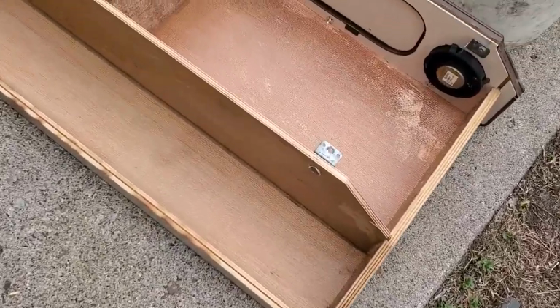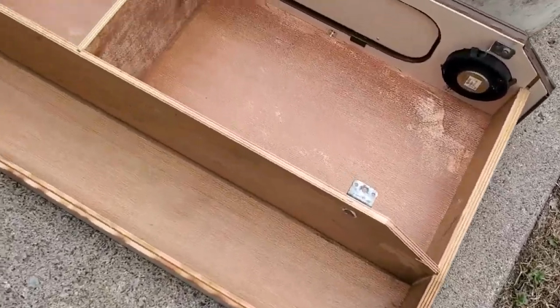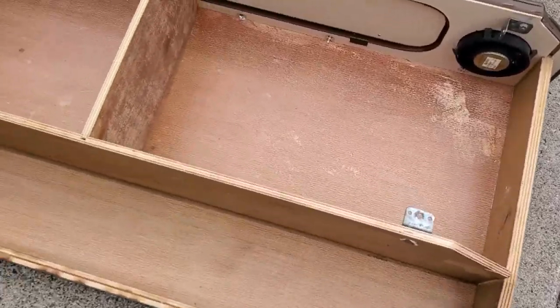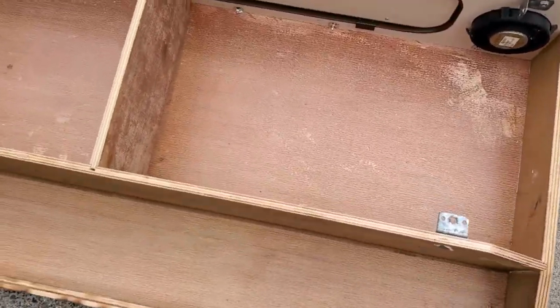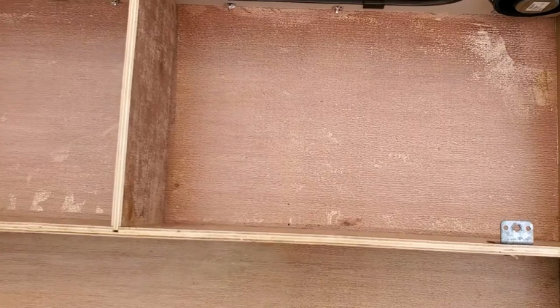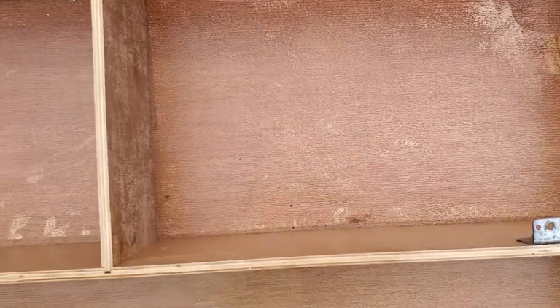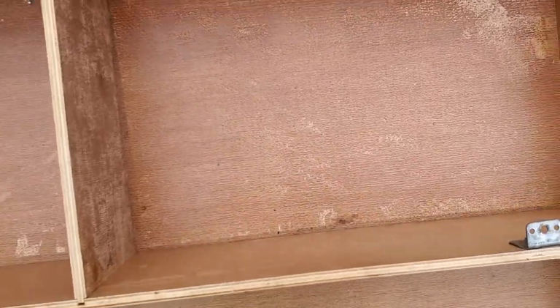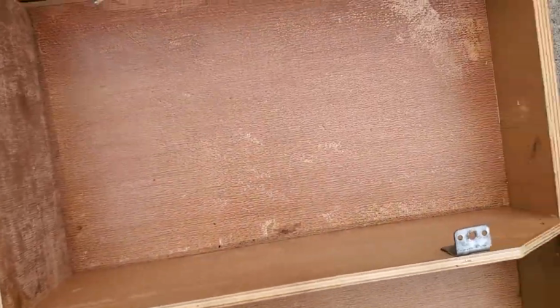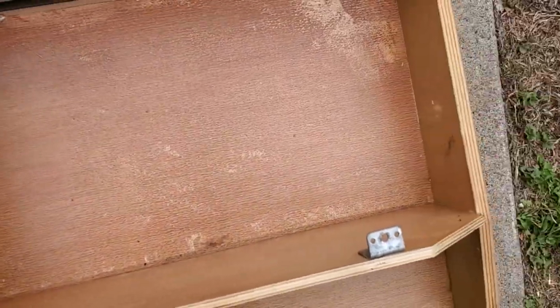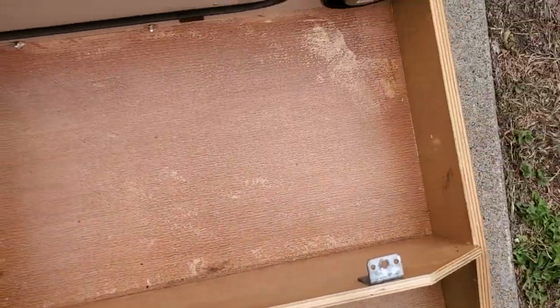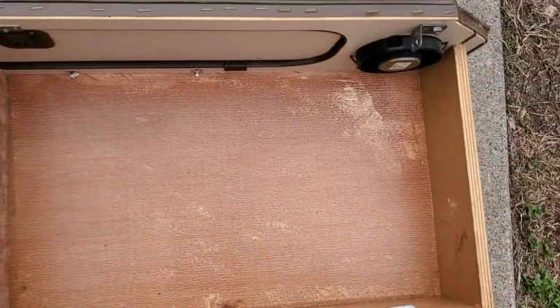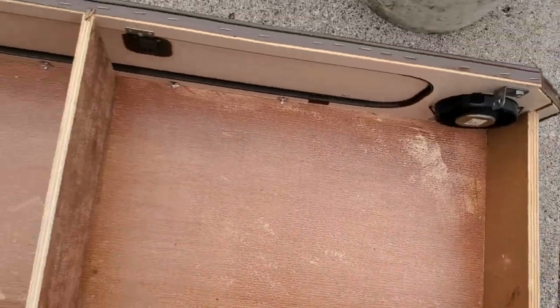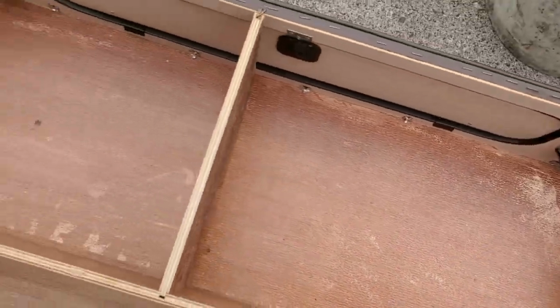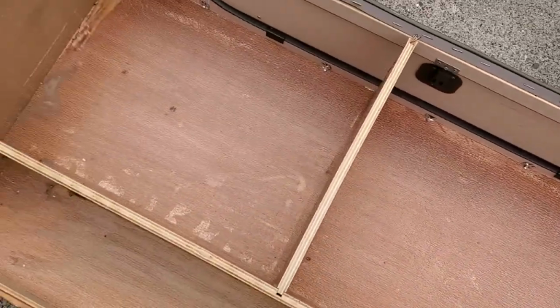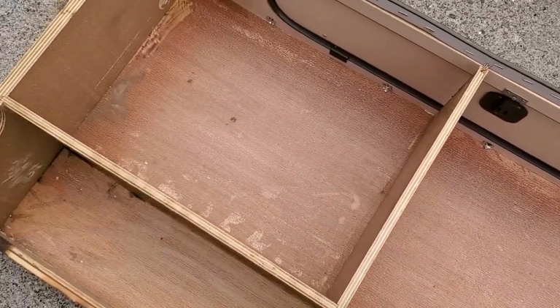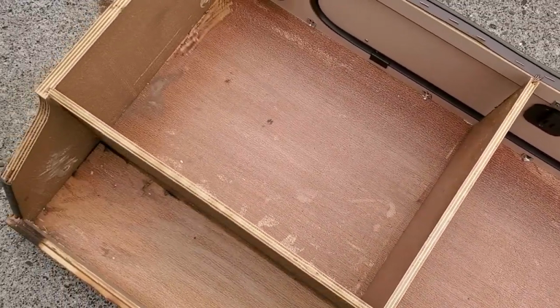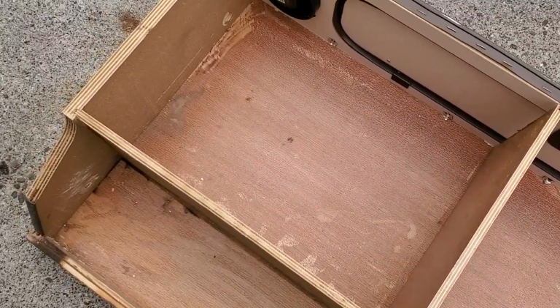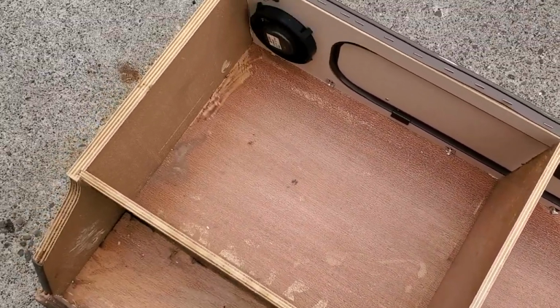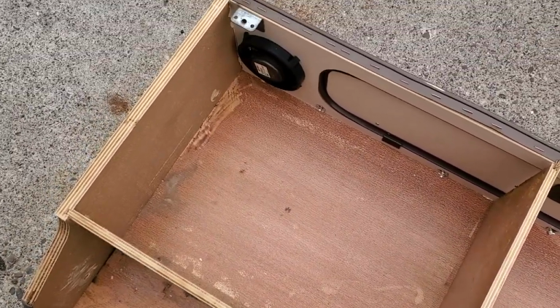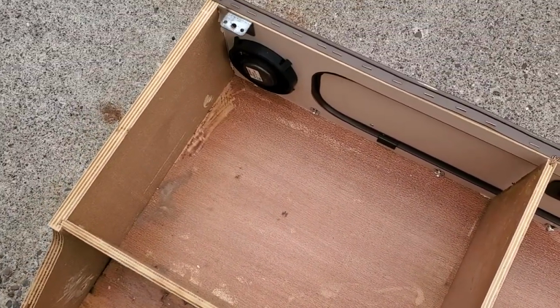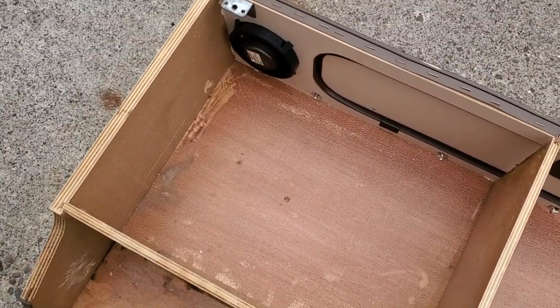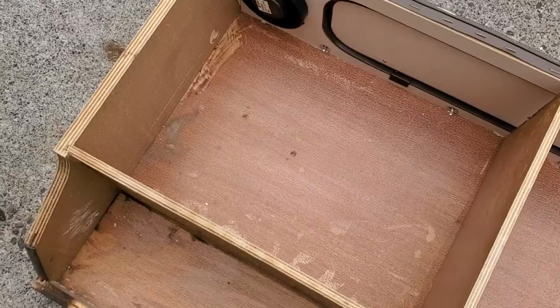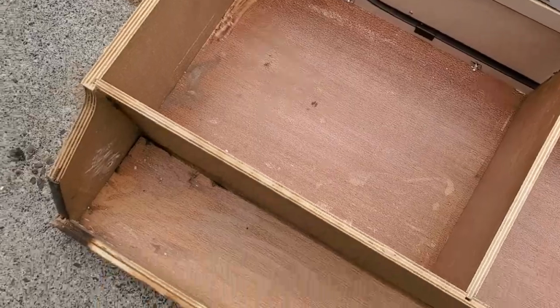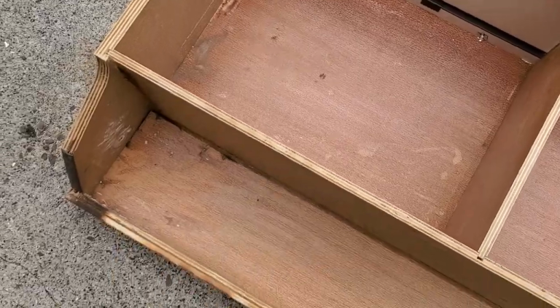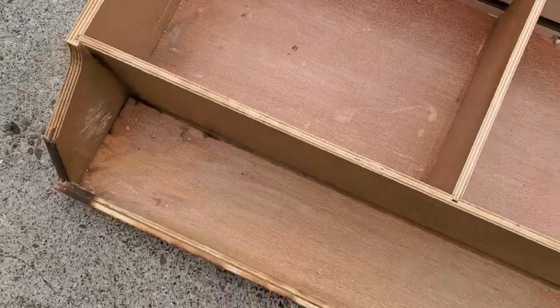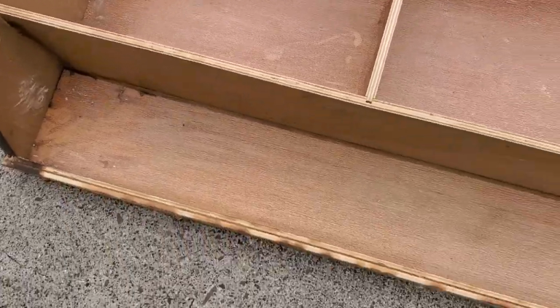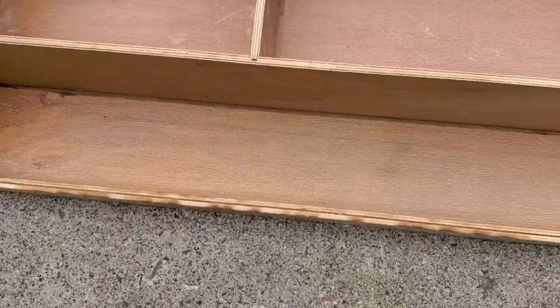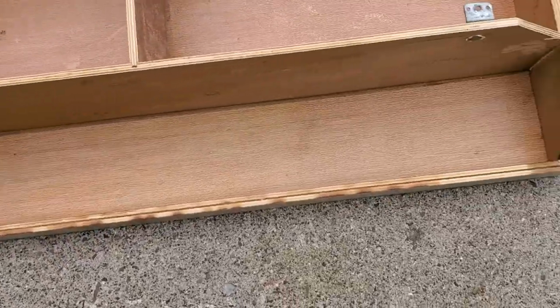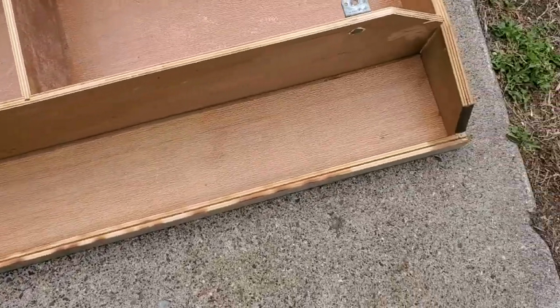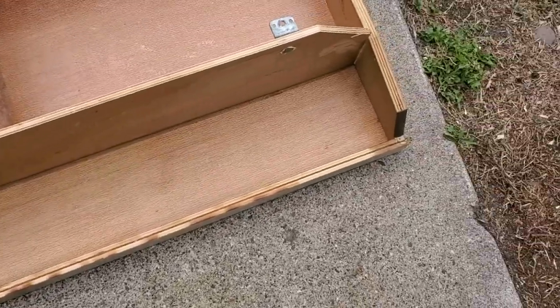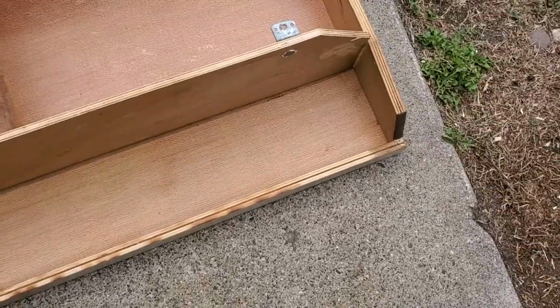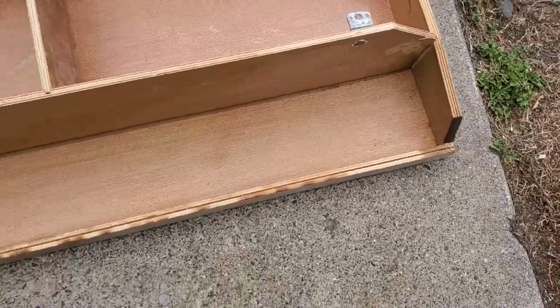I got most of the vinyl off, so I can move on from here.